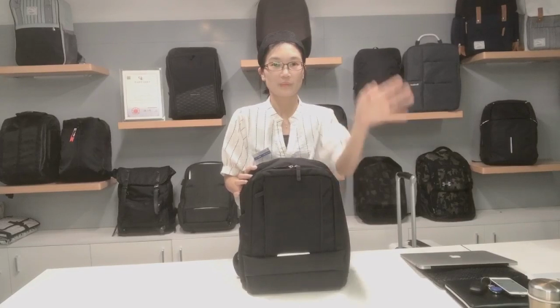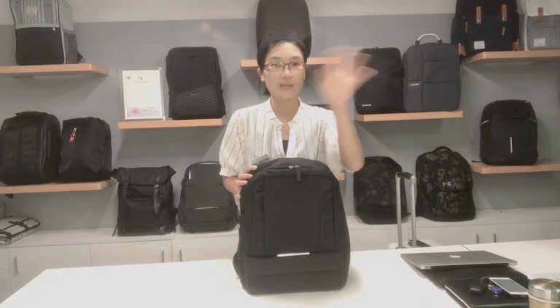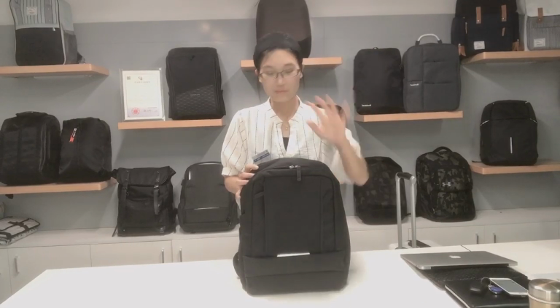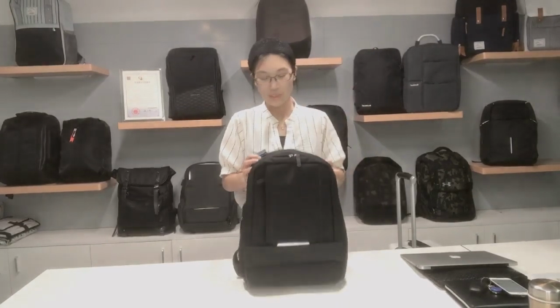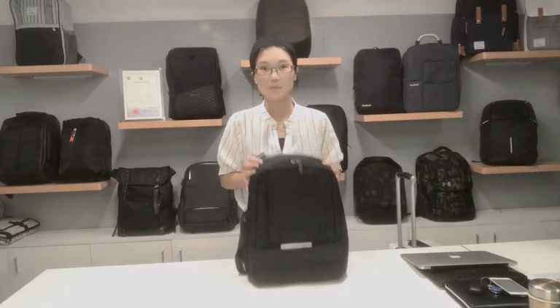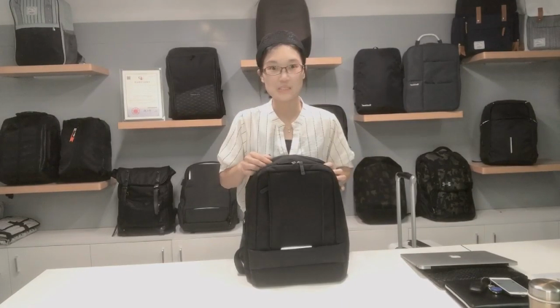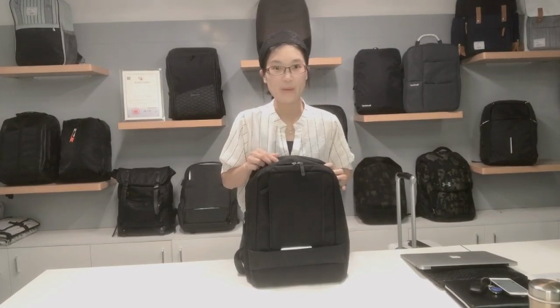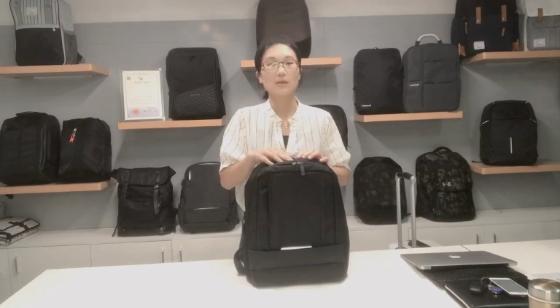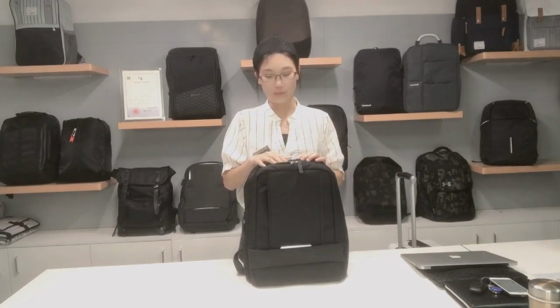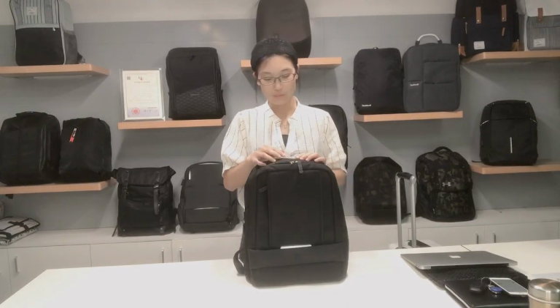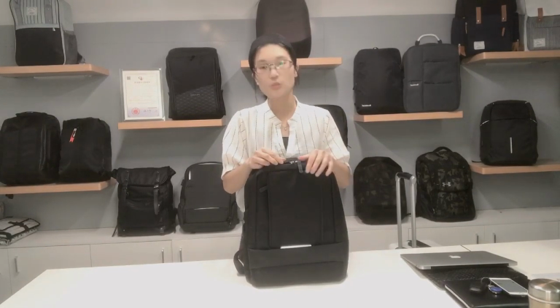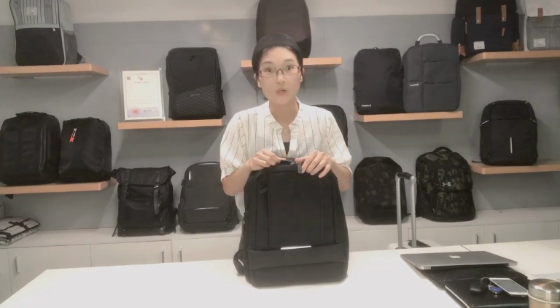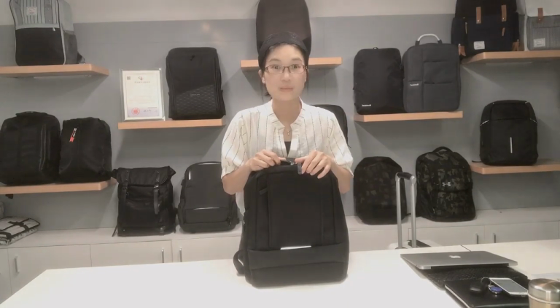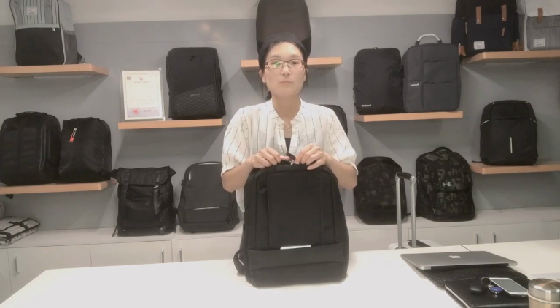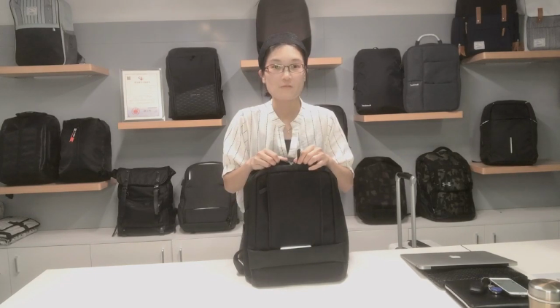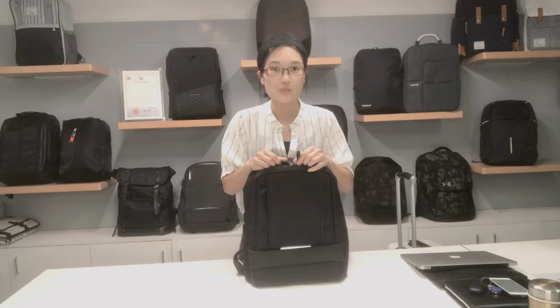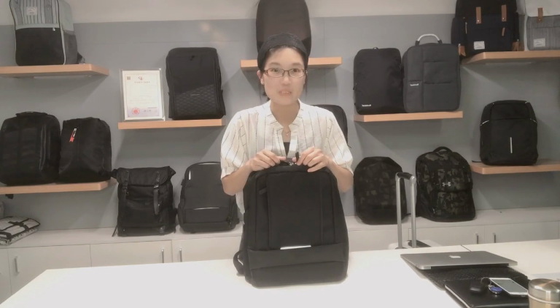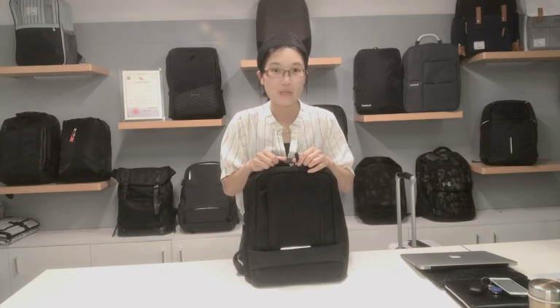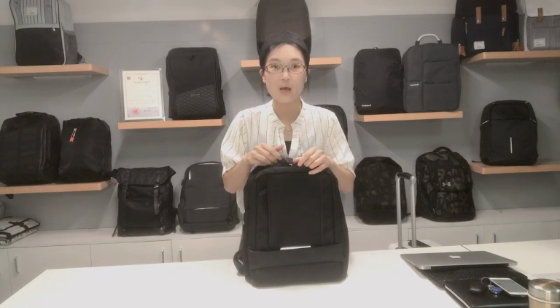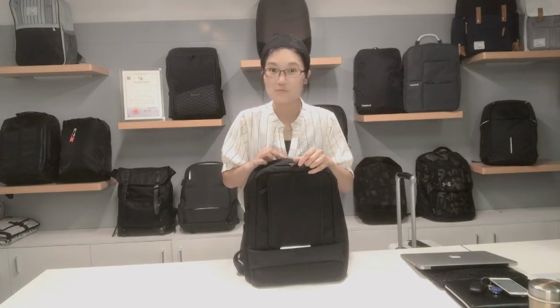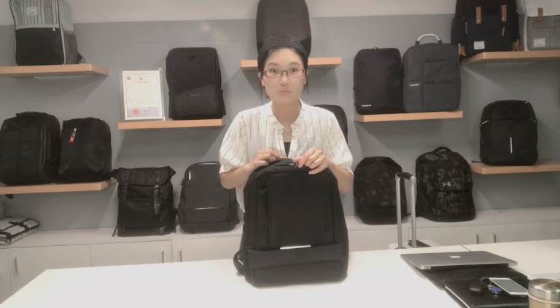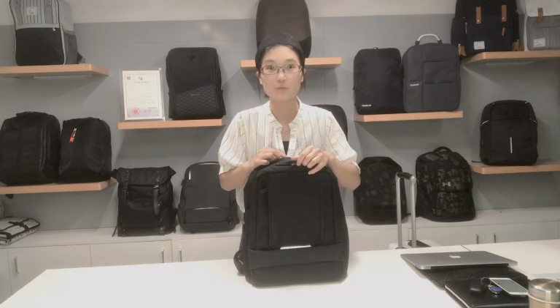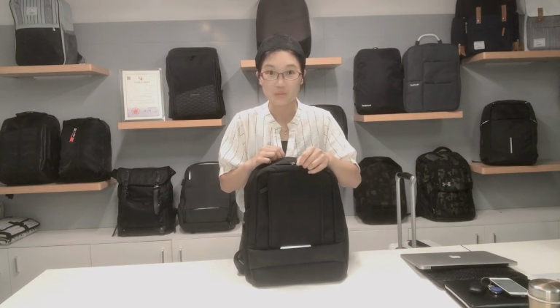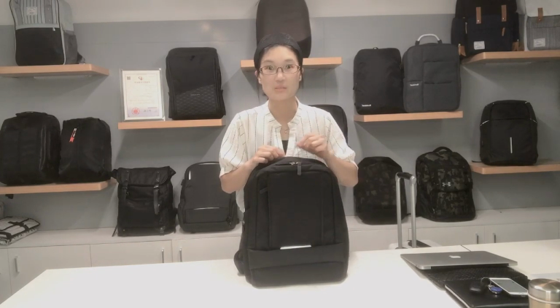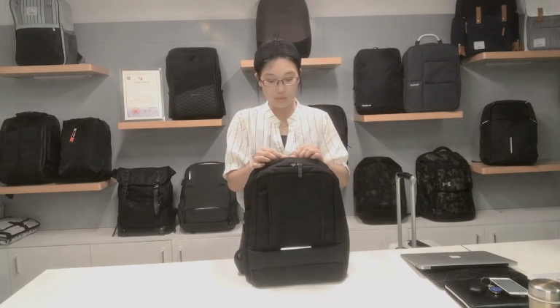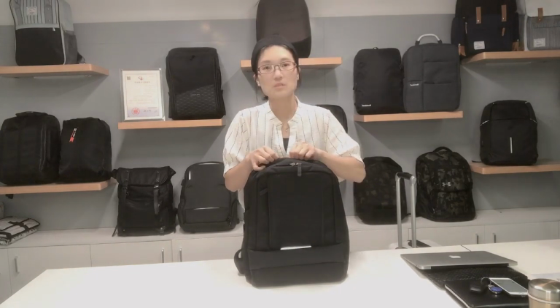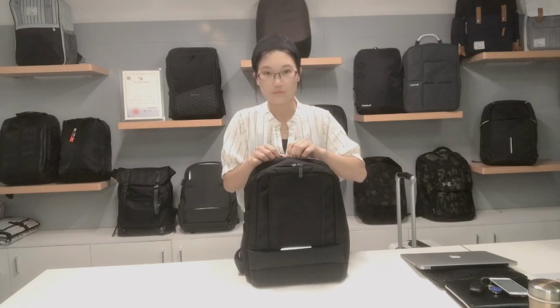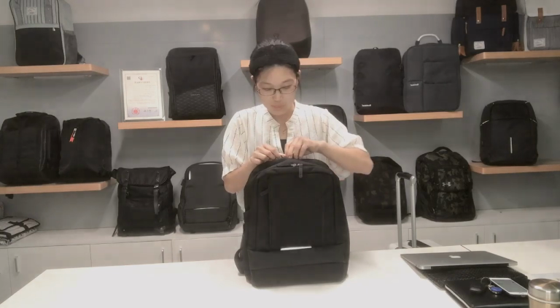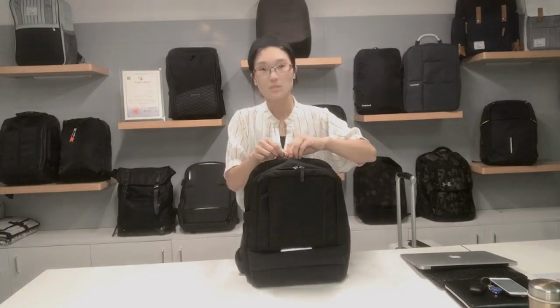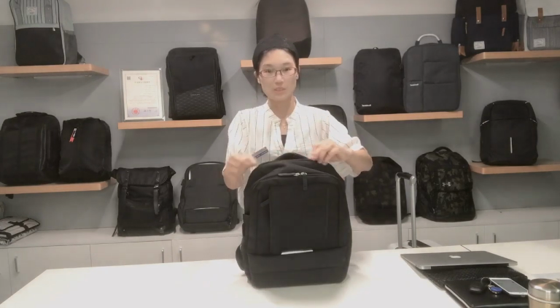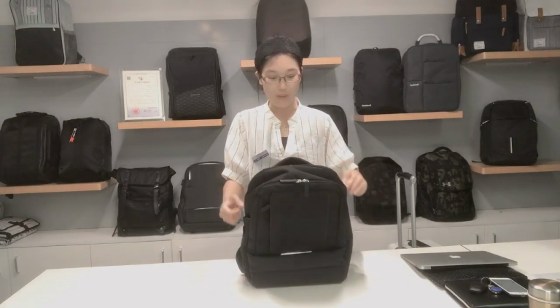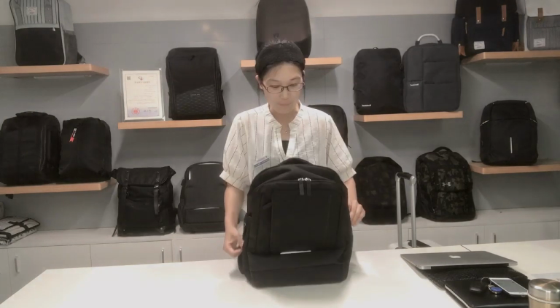Hello, here is the Business Backpack — you can actually call it the Multifunctional Business Backpack. Please follow me for more details. First, it's the first part: the main component.